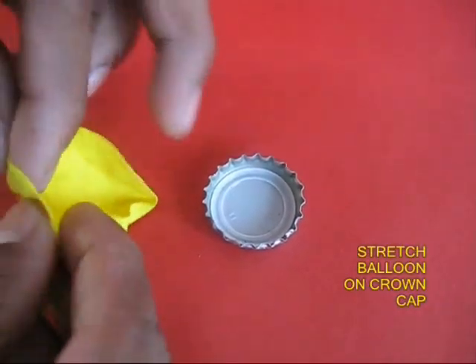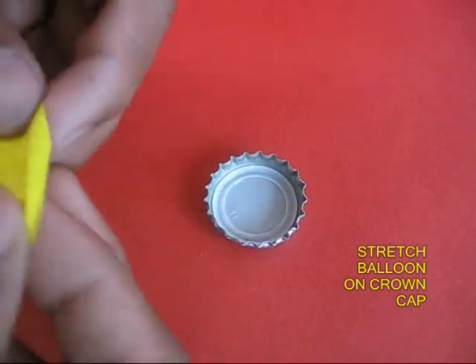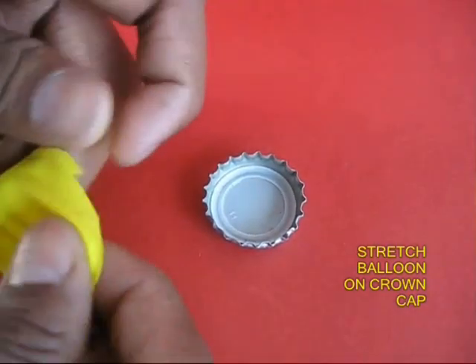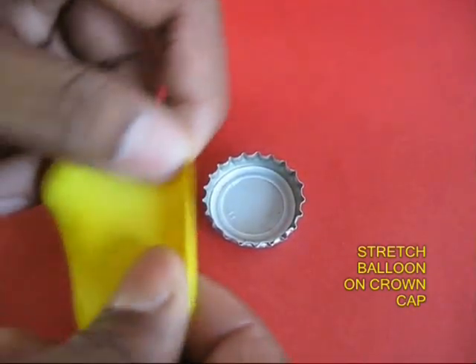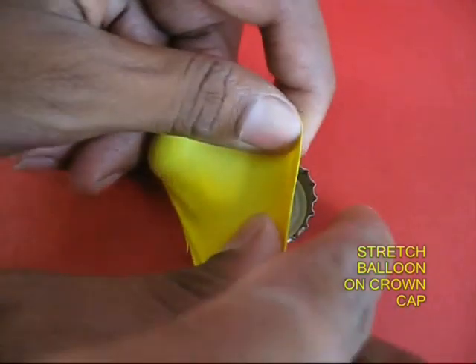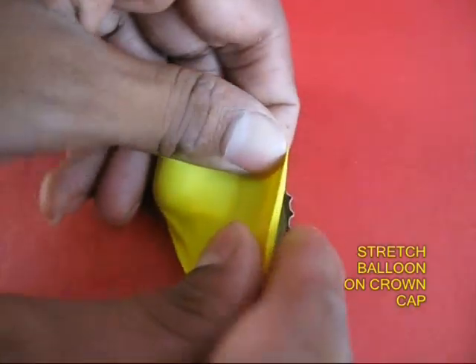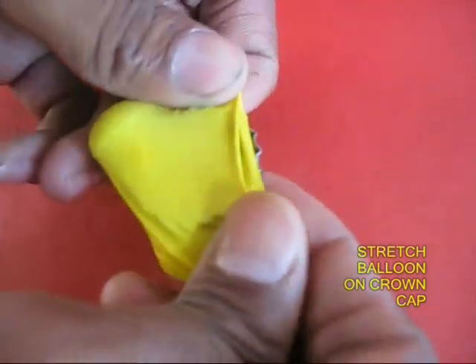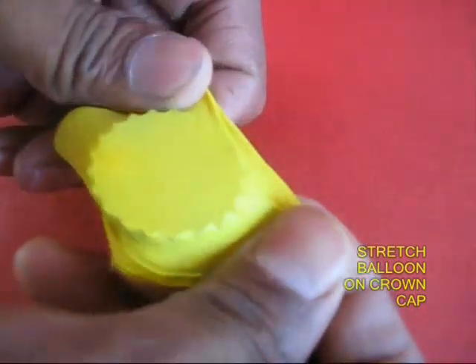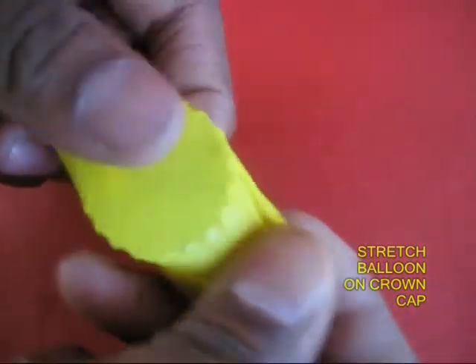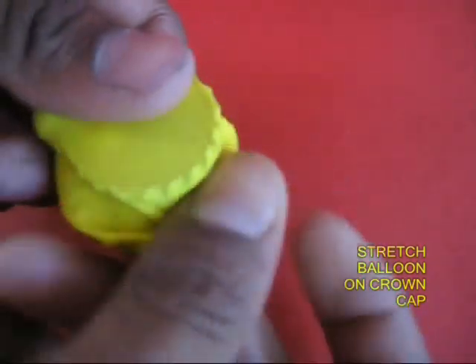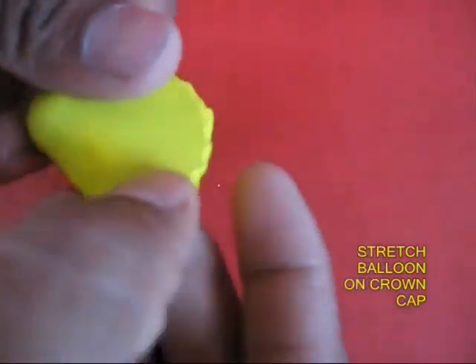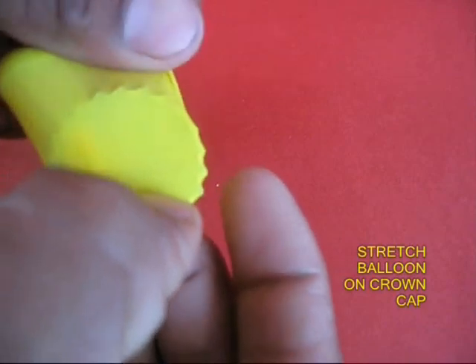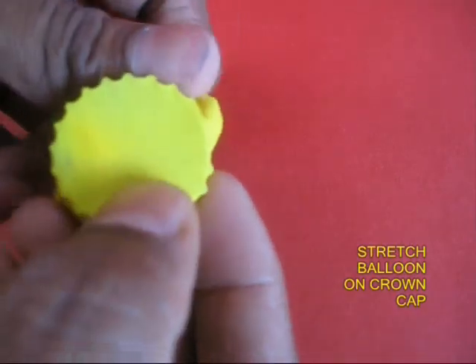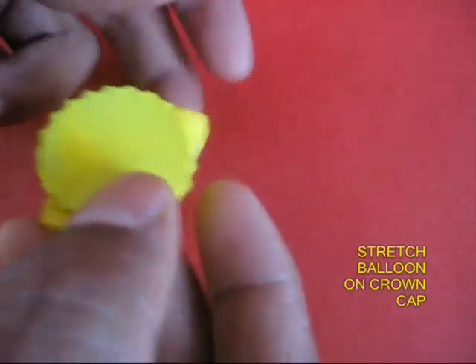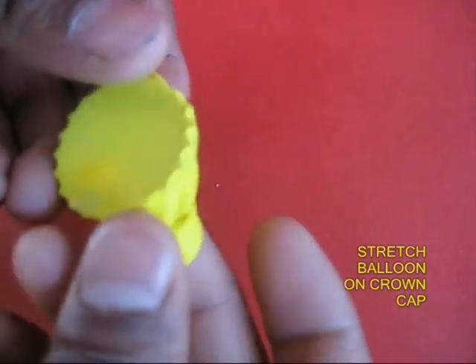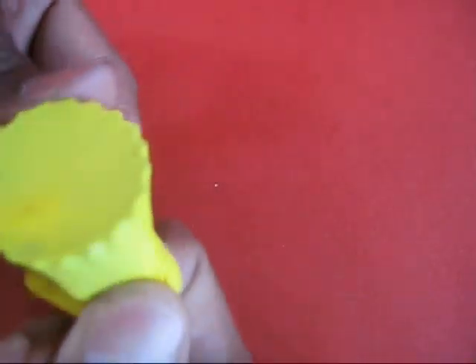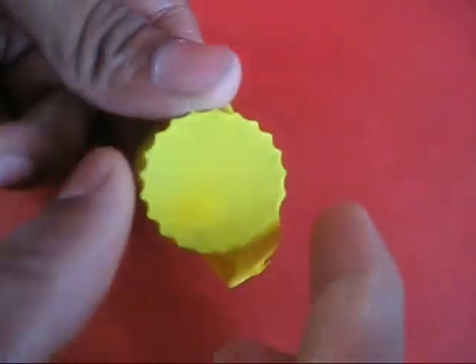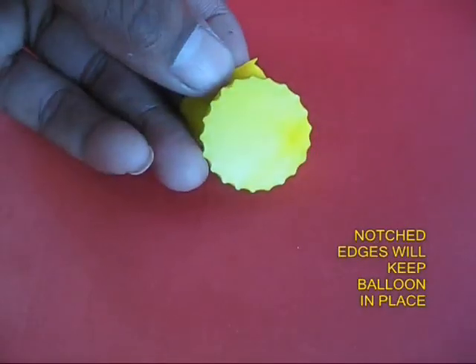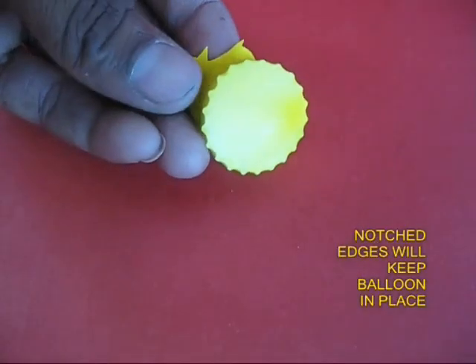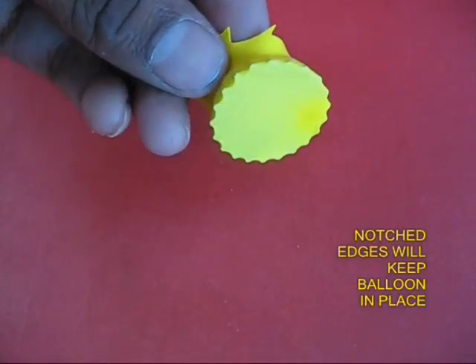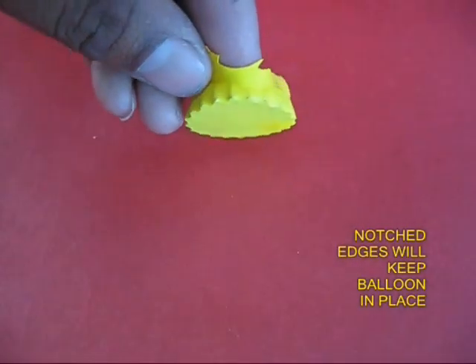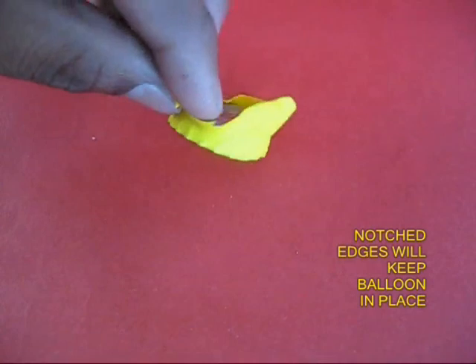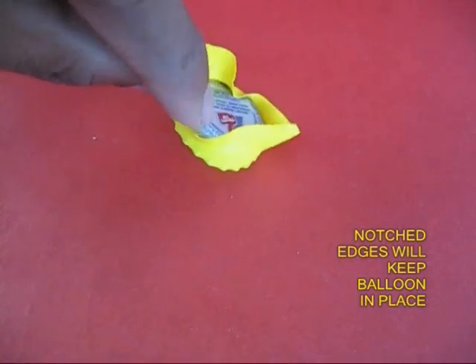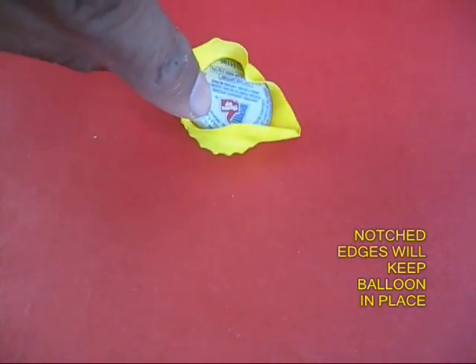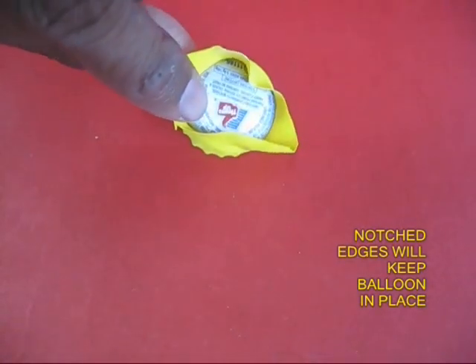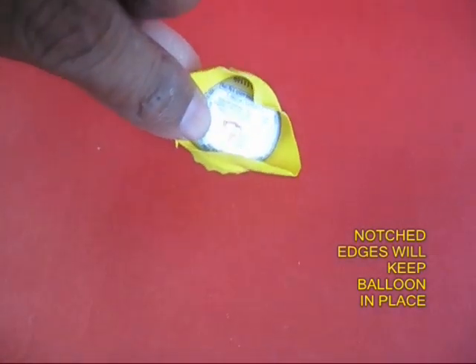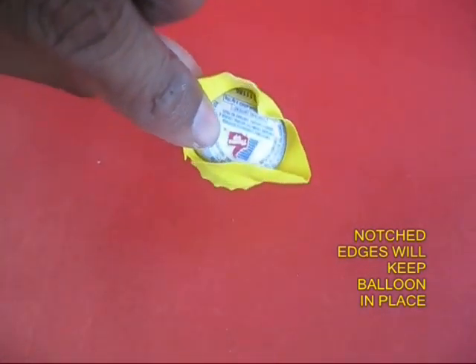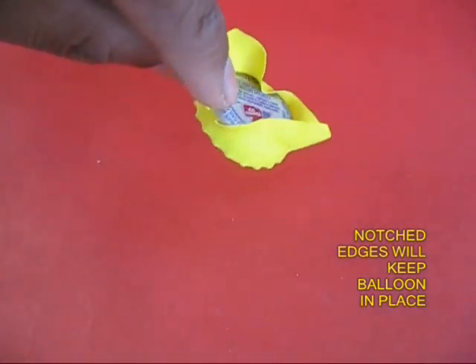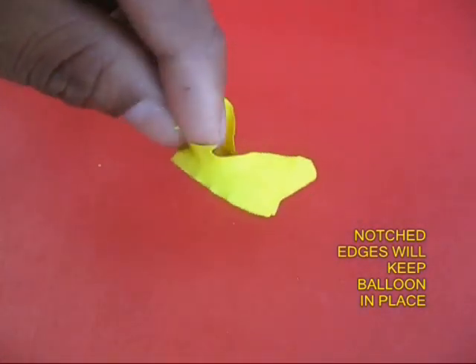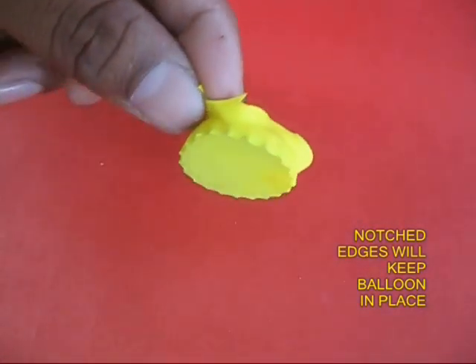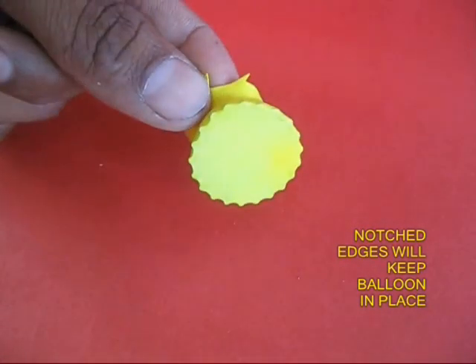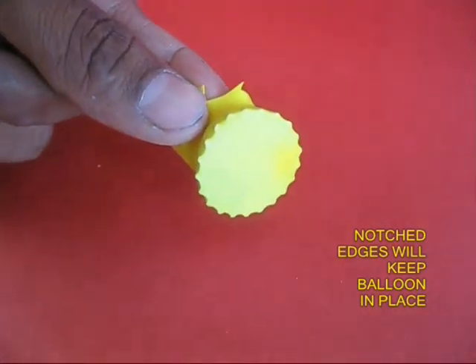Open this and stretch it very tightly on the mouth of the crown cap. Stretch it tightly and you will find that the notches keep the balloon in place. The middle part would be stretched or would be under tension.